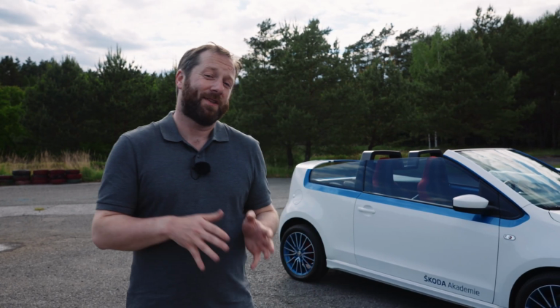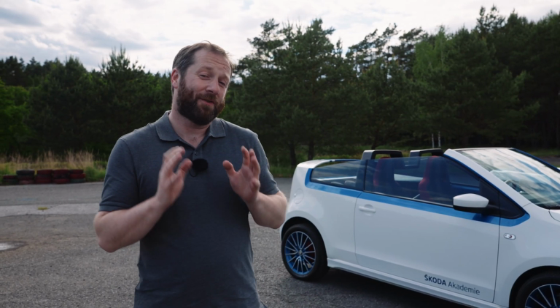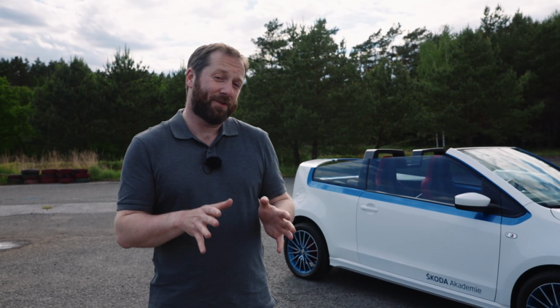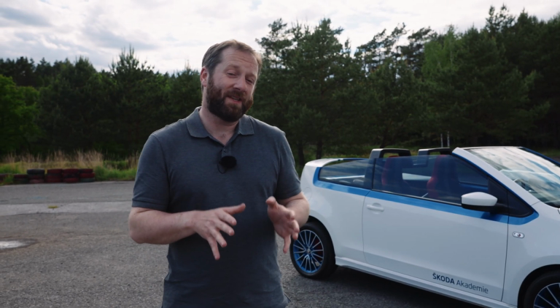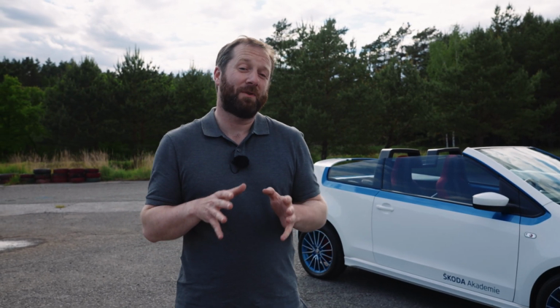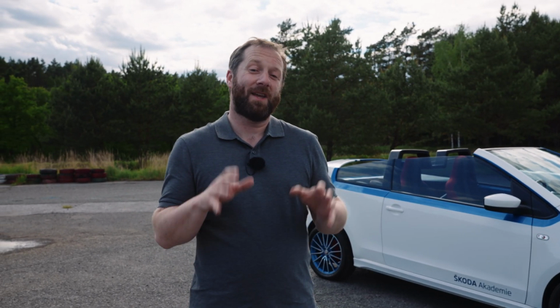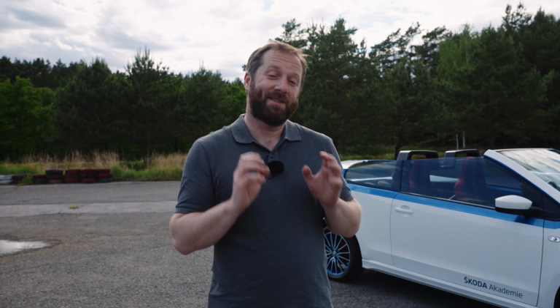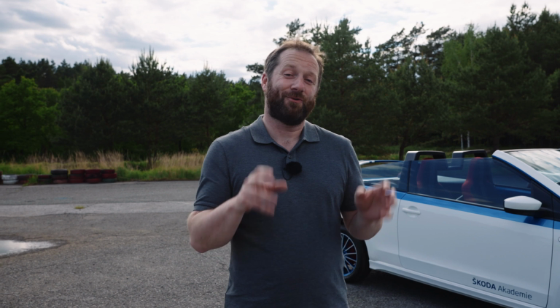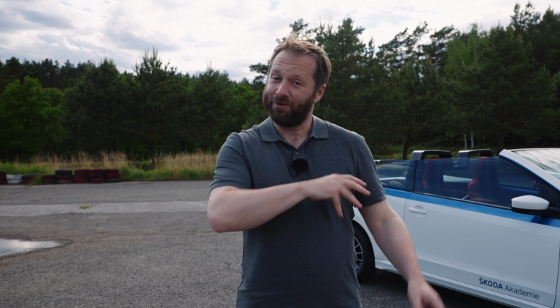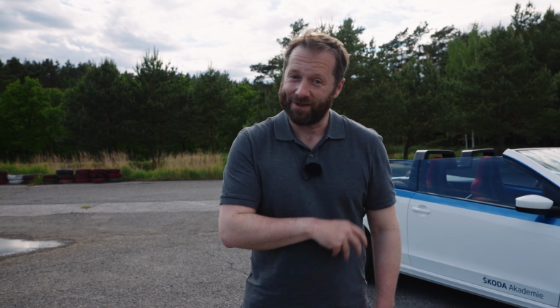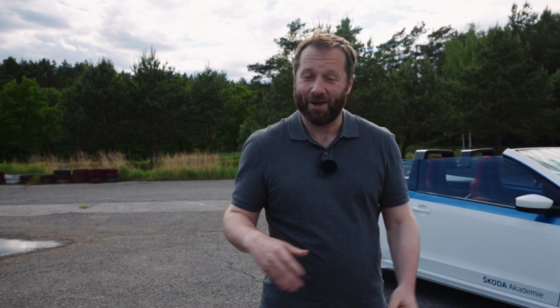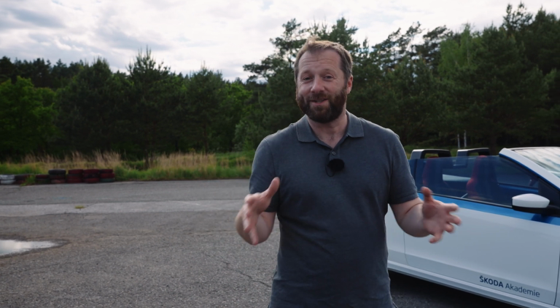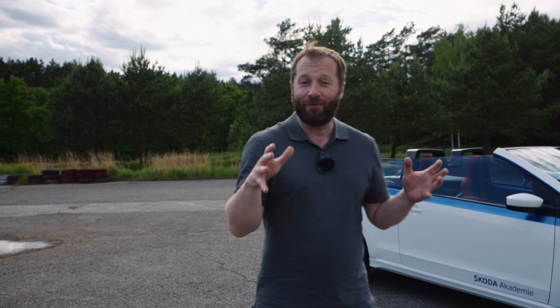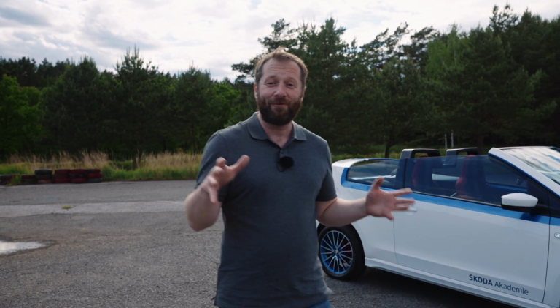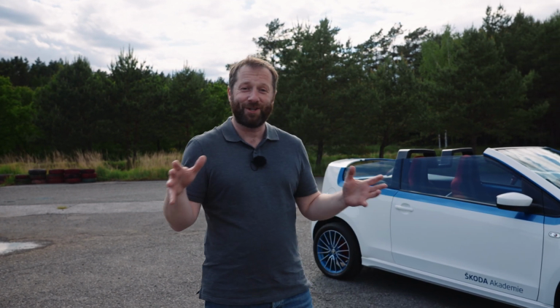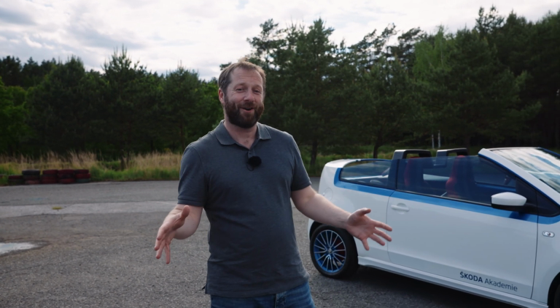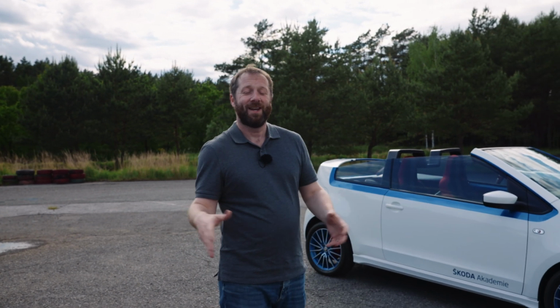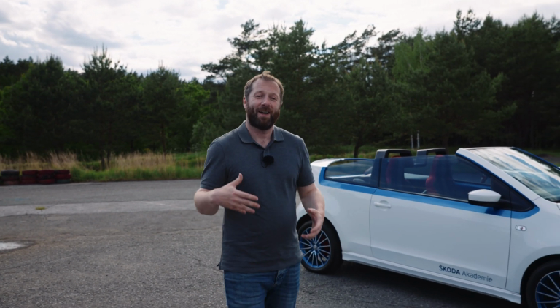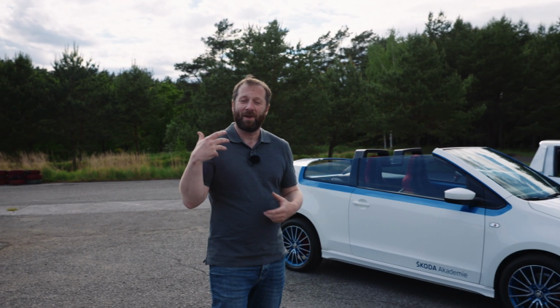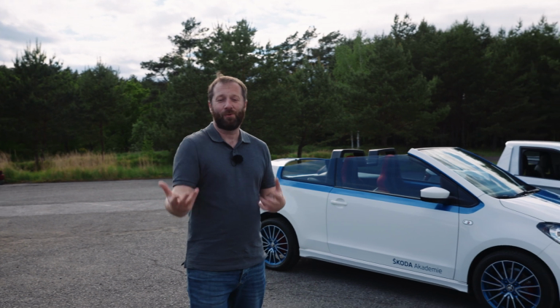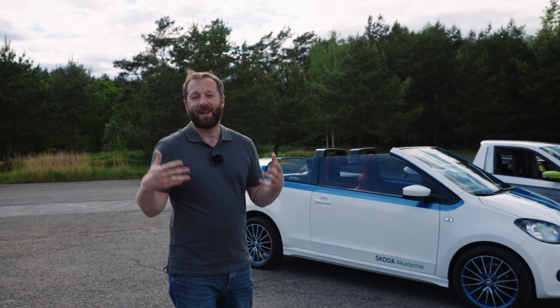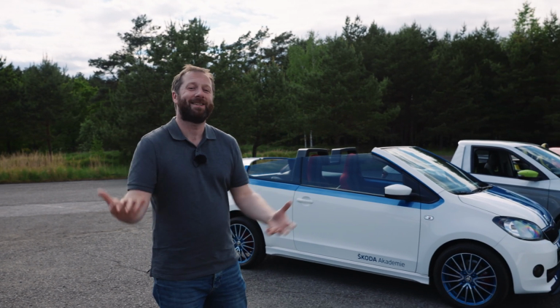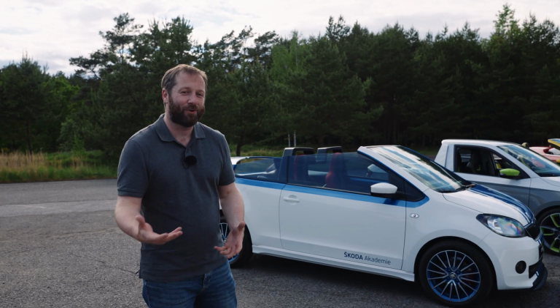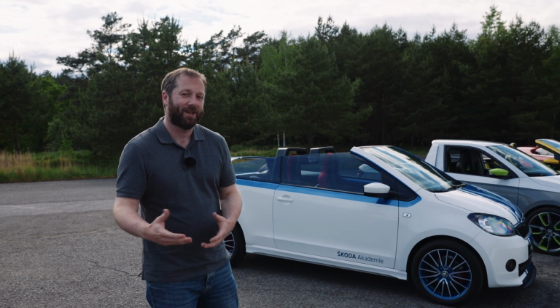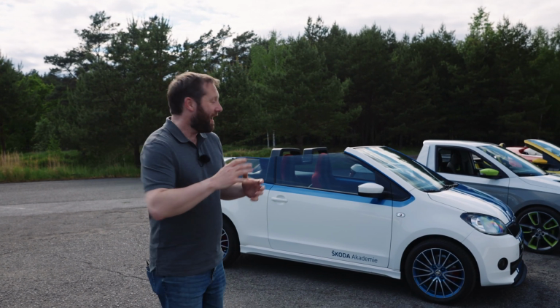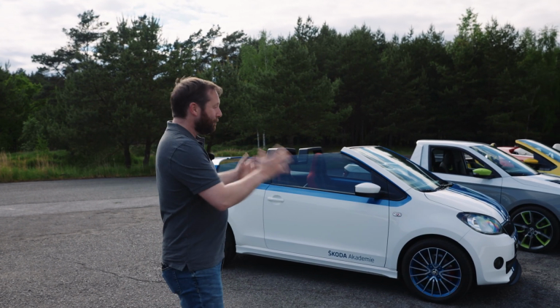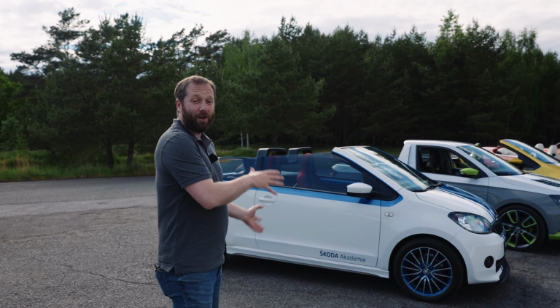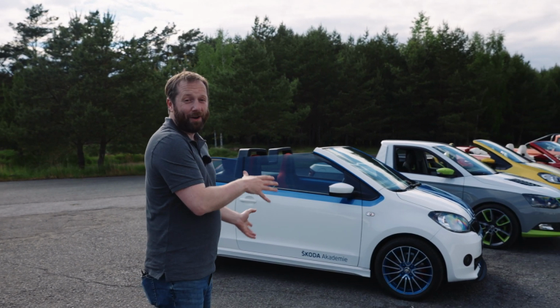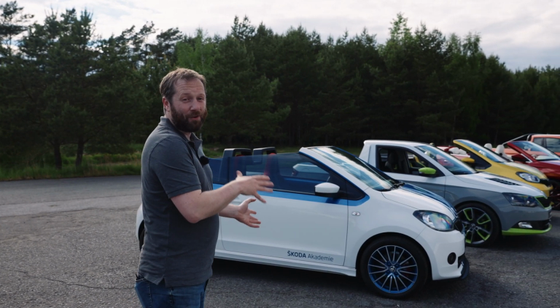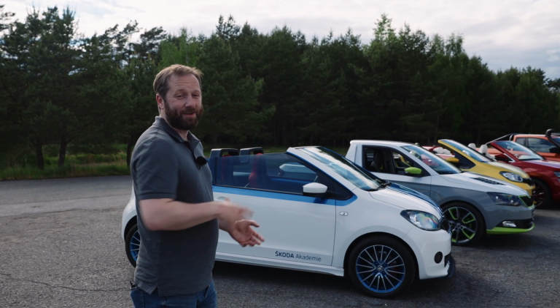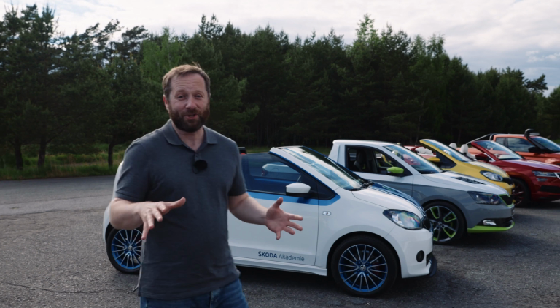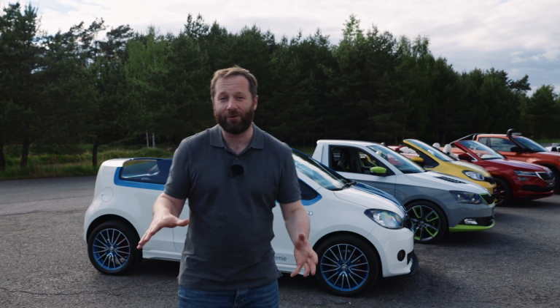Every year for the last couple of years, some of those students have been able to make special student cars — fully functioning cars that they've been able to work on as an added project. We've got quite a few of them here, so we're going to show you through what the different ones are.